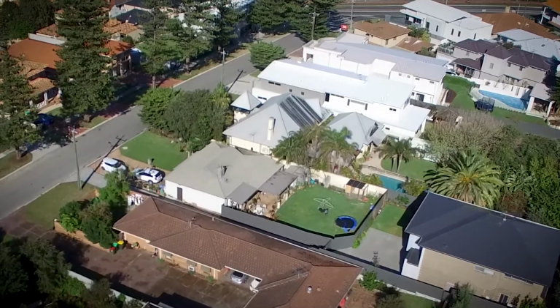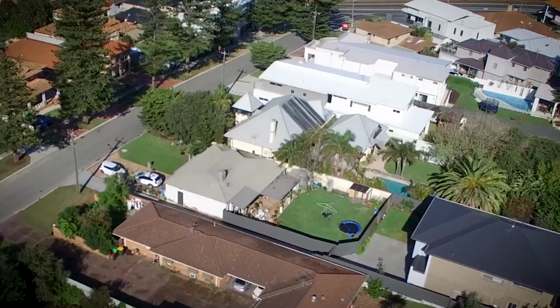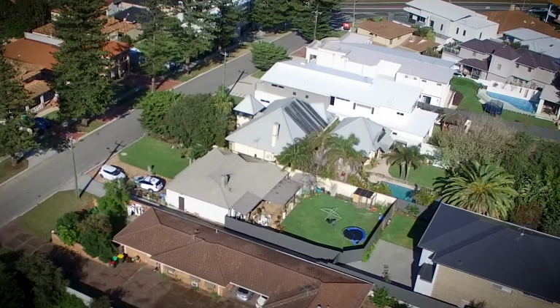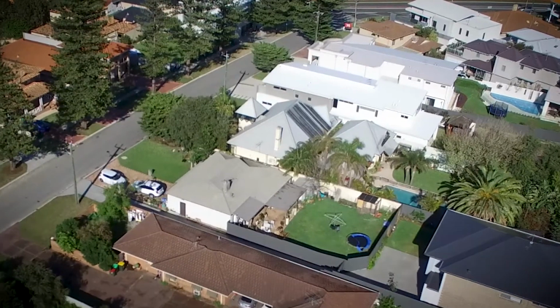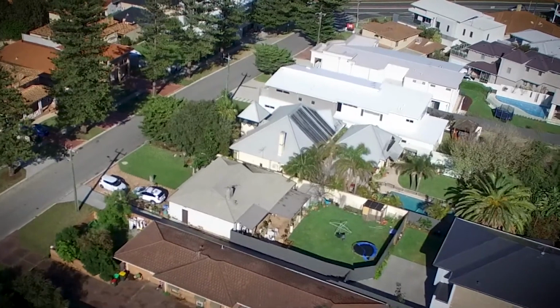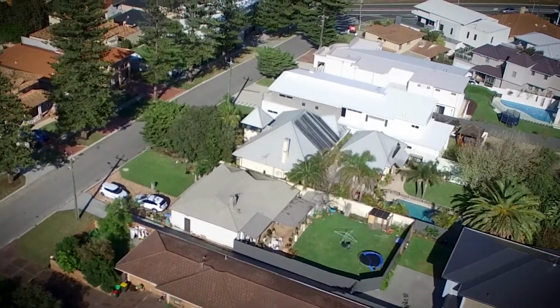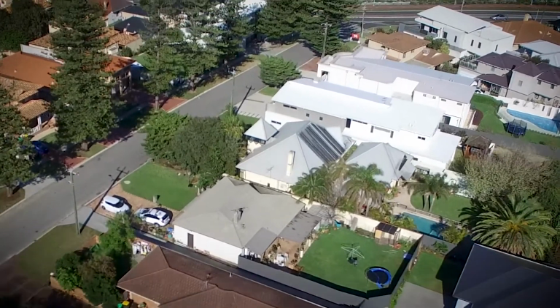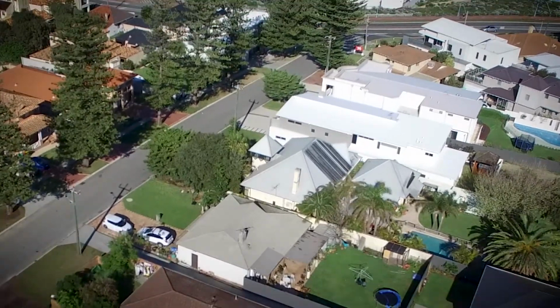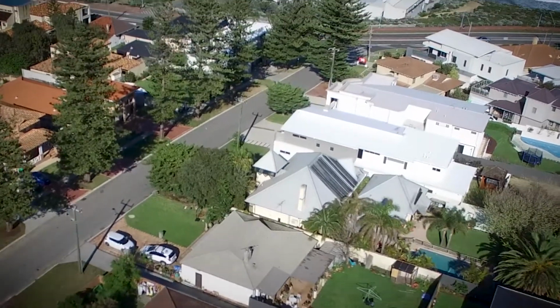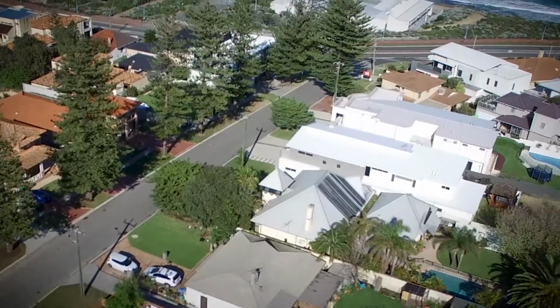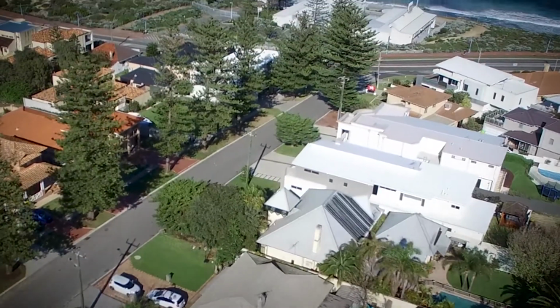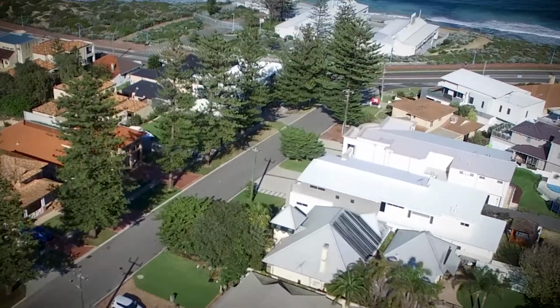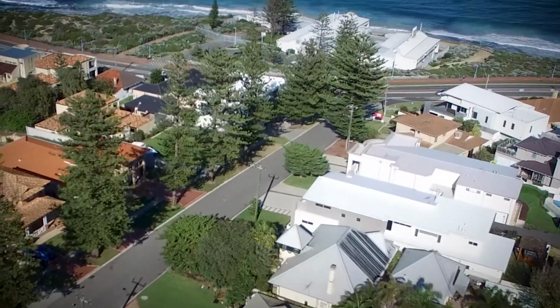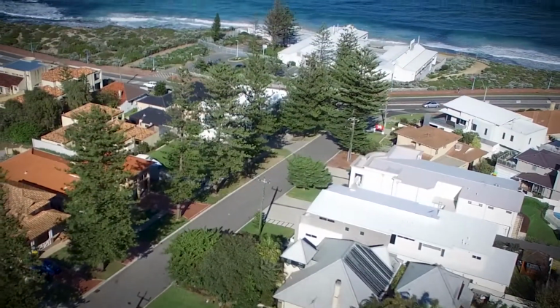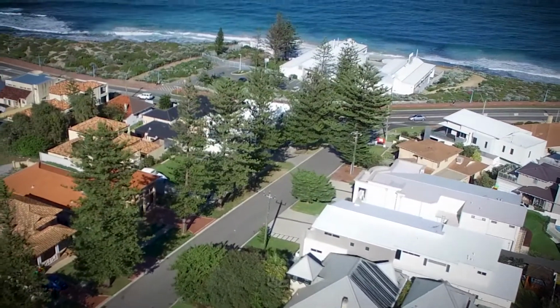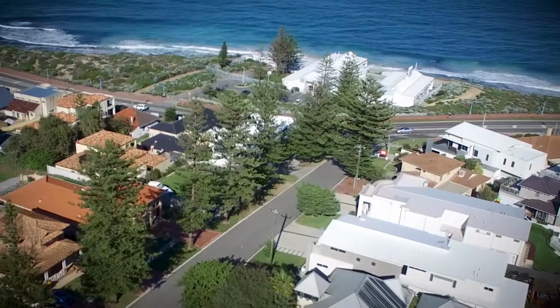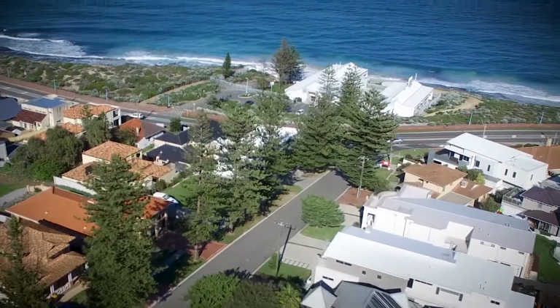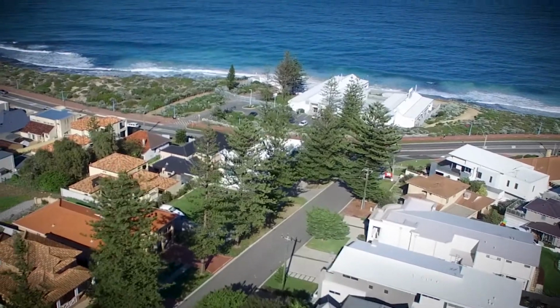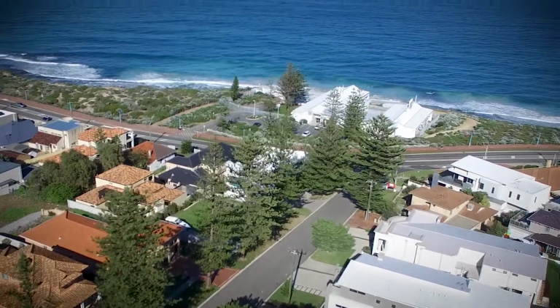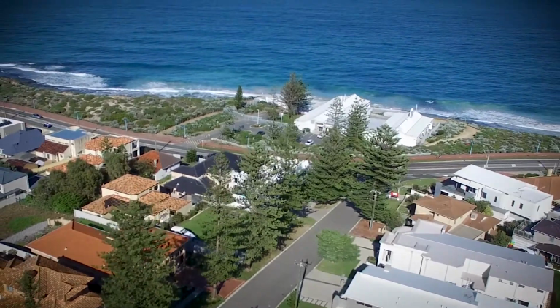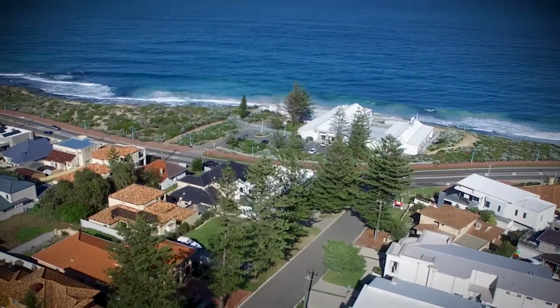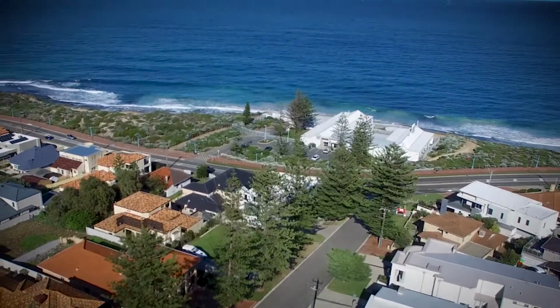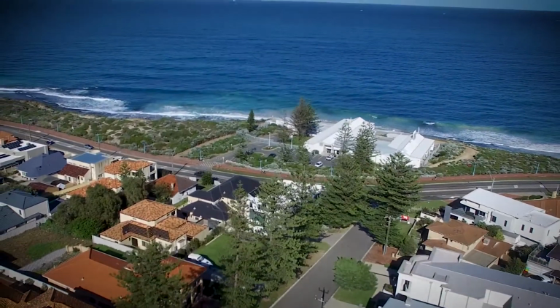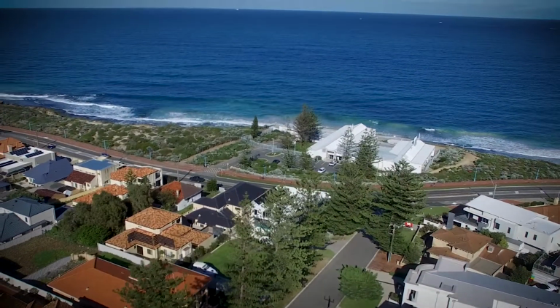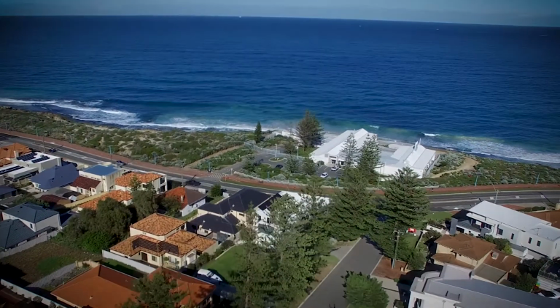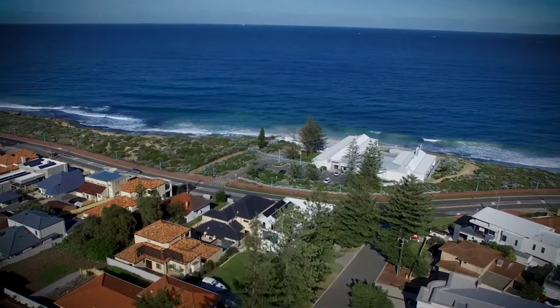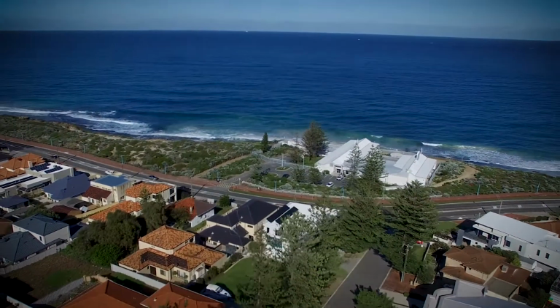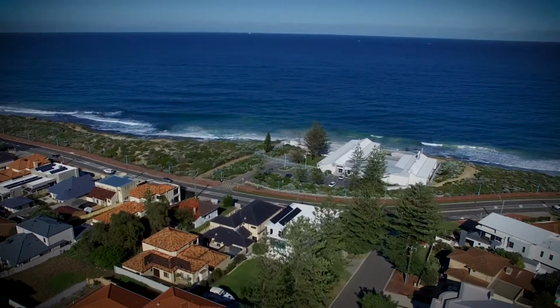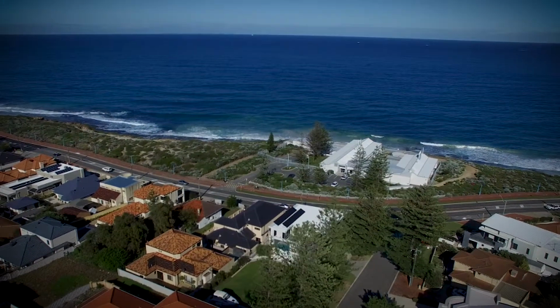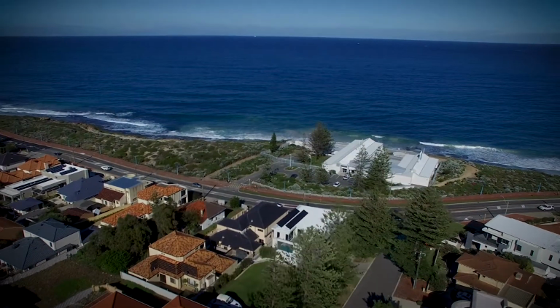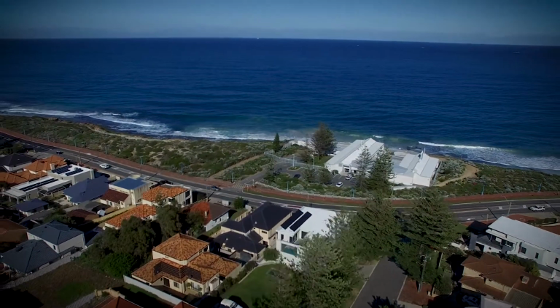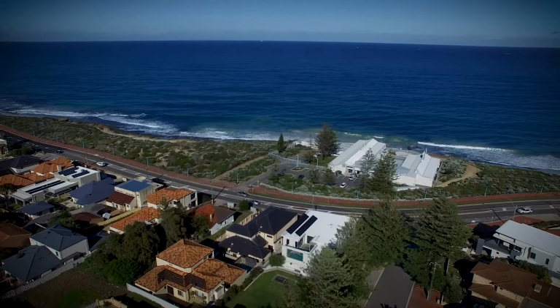This well presented classic cottage is the perfect lifestyle investment for both you and your family, being just a few minutes walk to the stunning white sands of our famous Waterman's Bay.